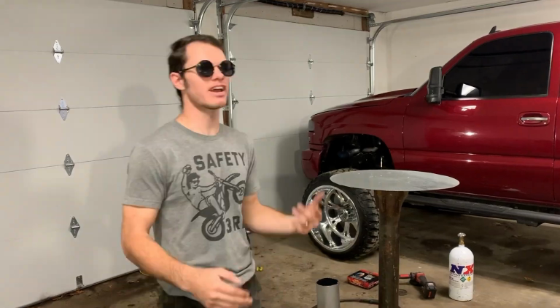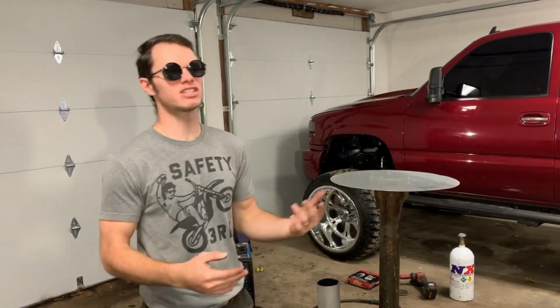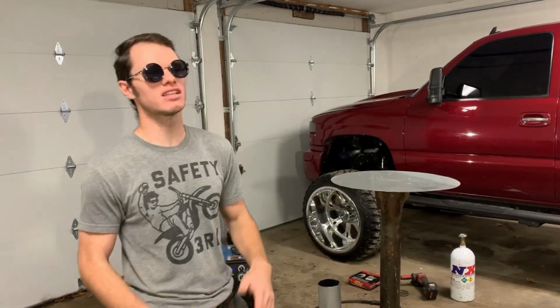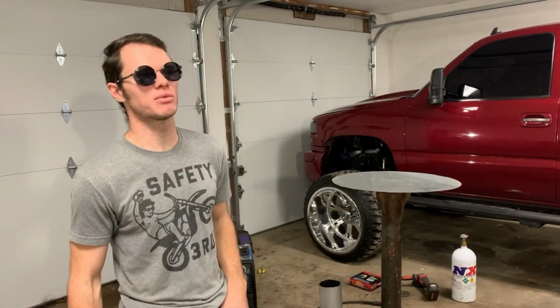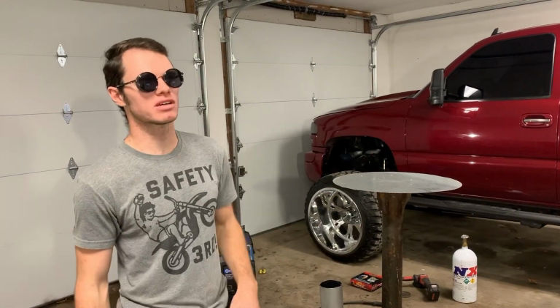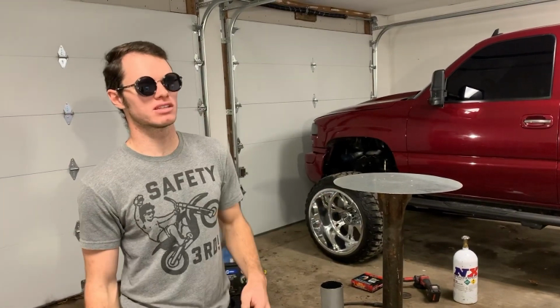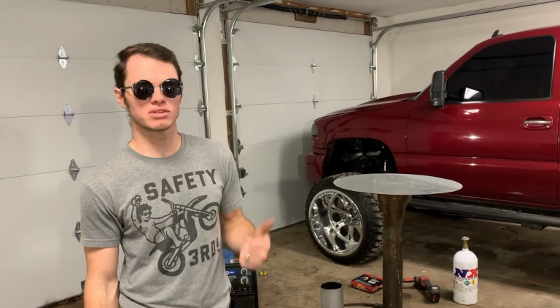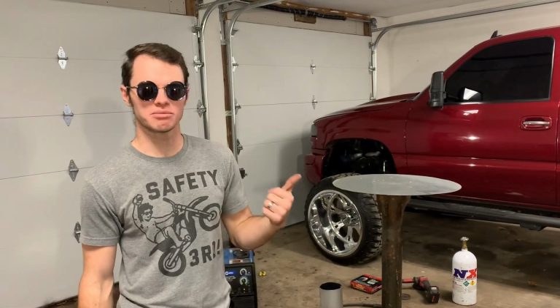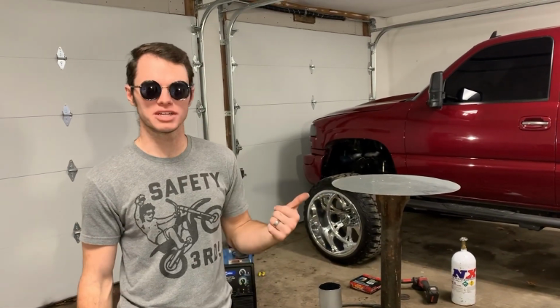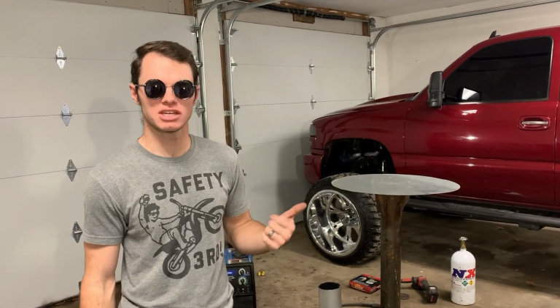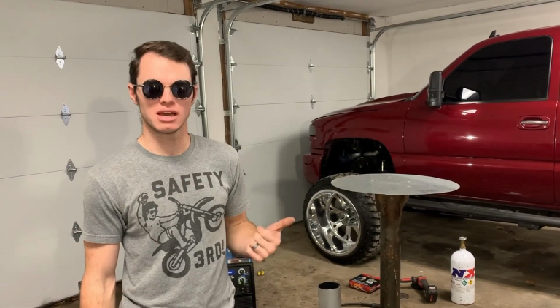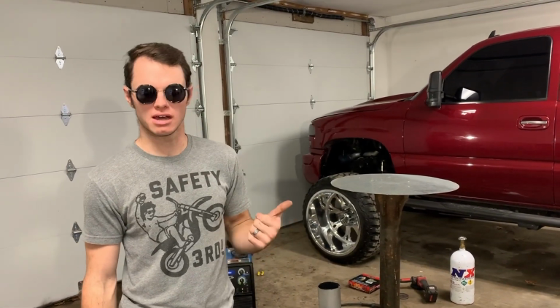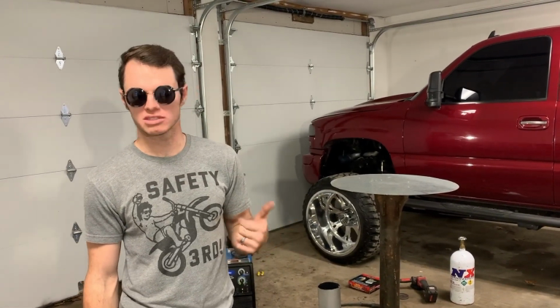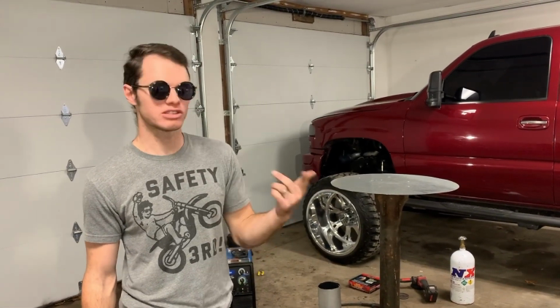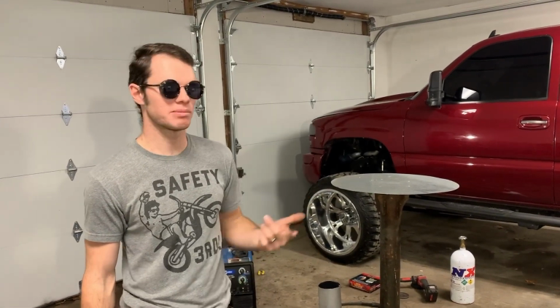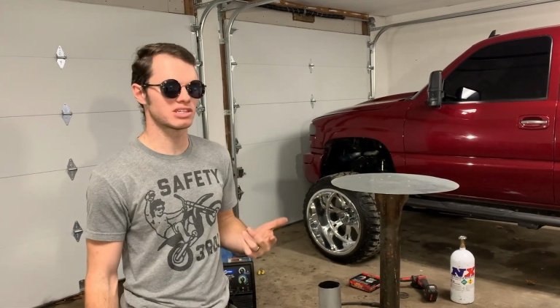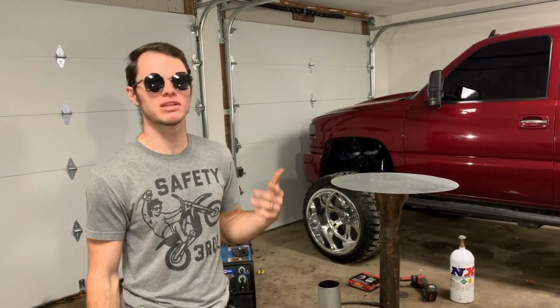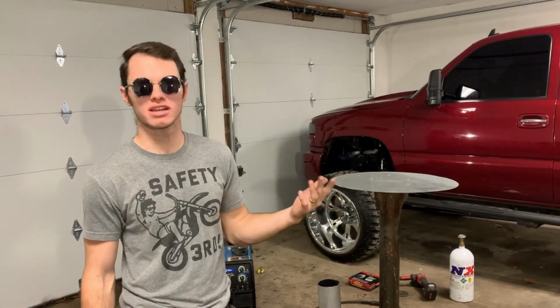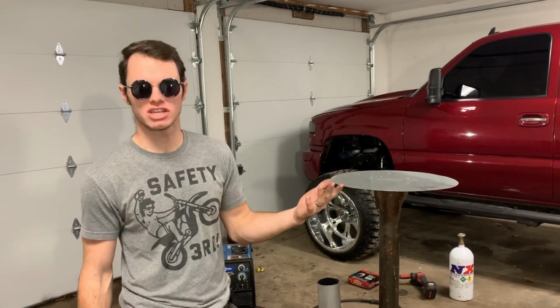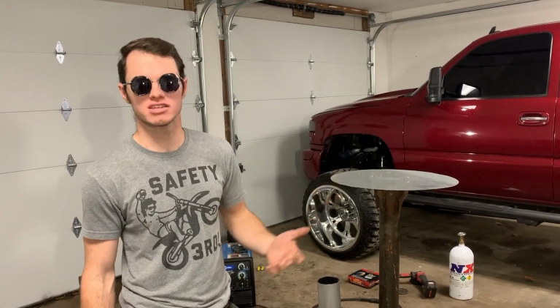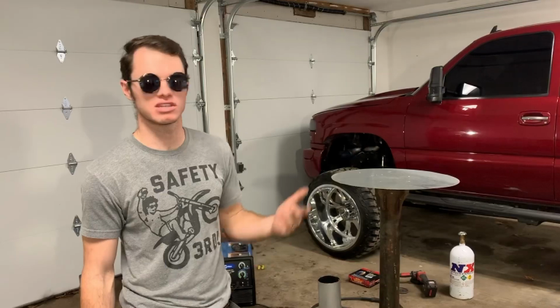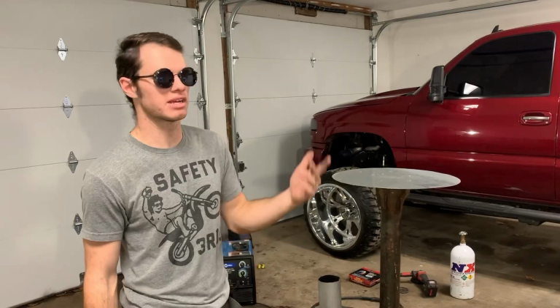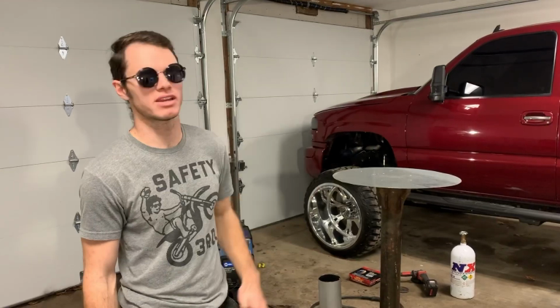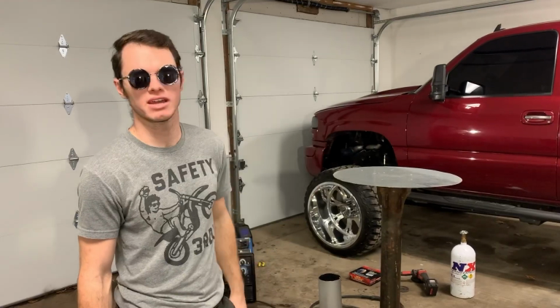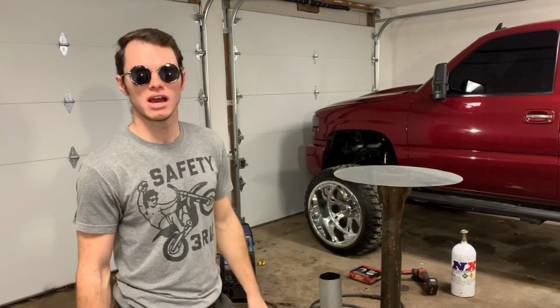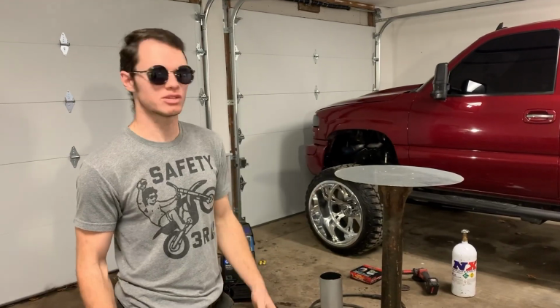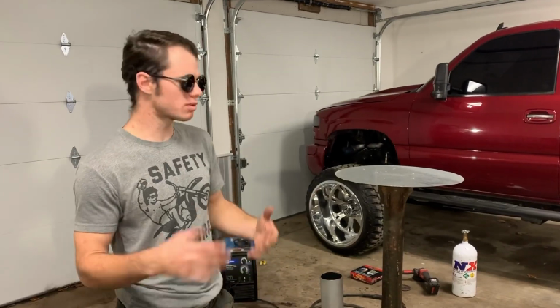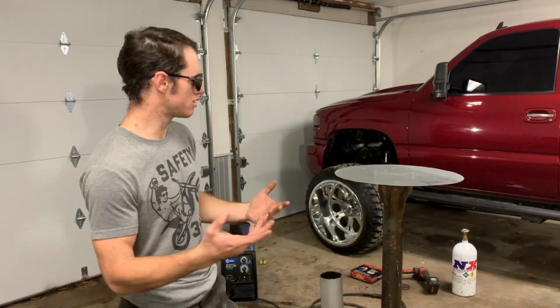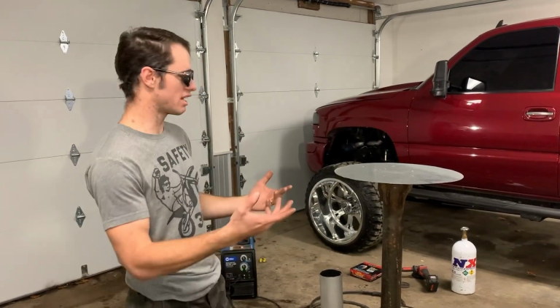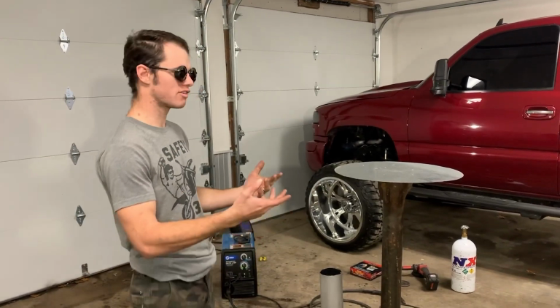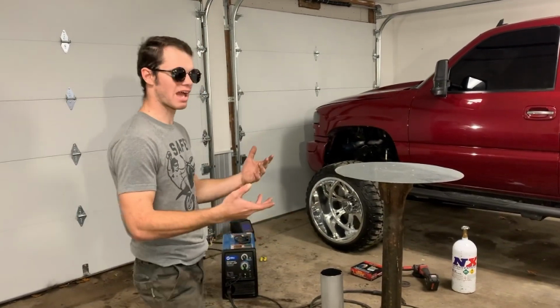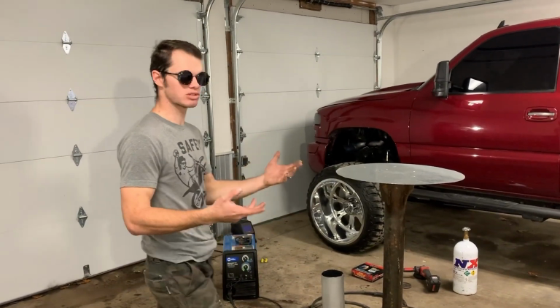I actually did a lot of work on the Golden Gate Bridge, skyscrapers, and I built a lot of the jets that you see up in the air today. So I just wanted to do kind of a how-to.